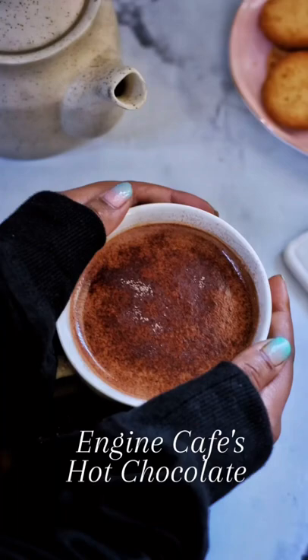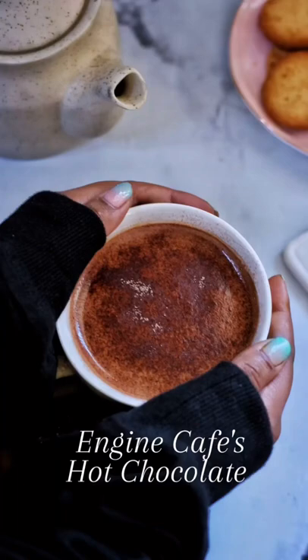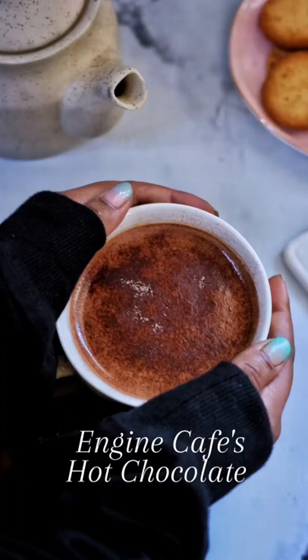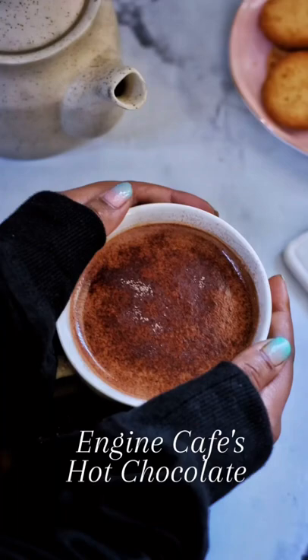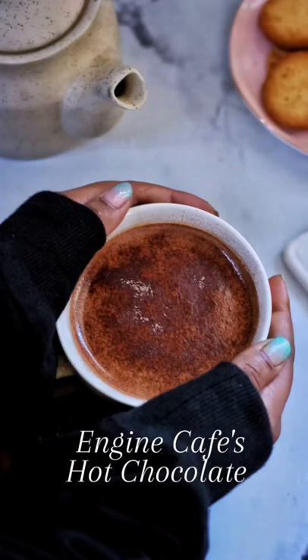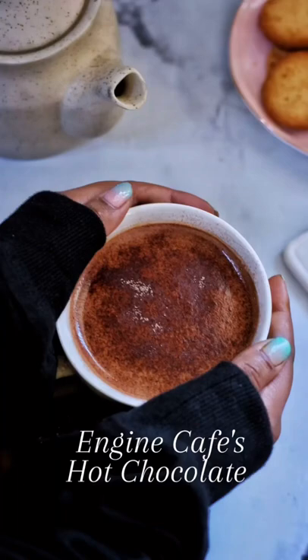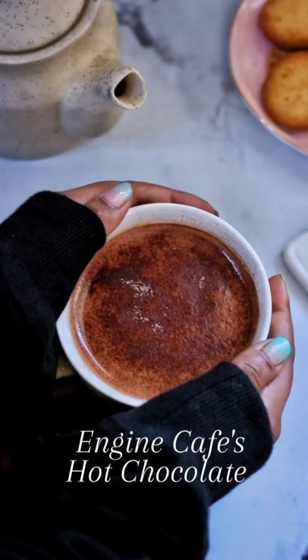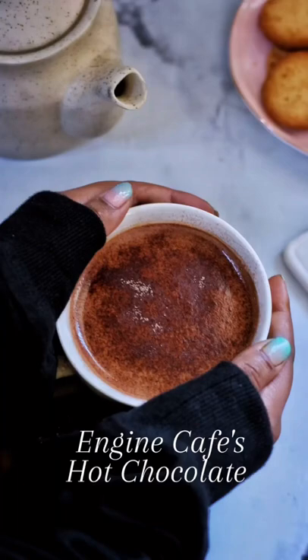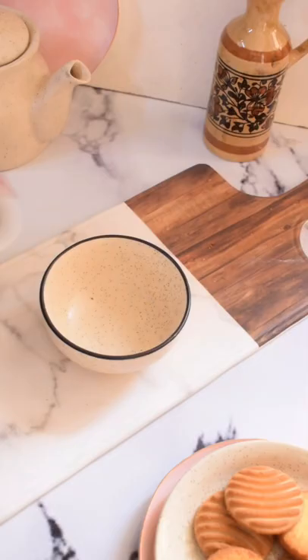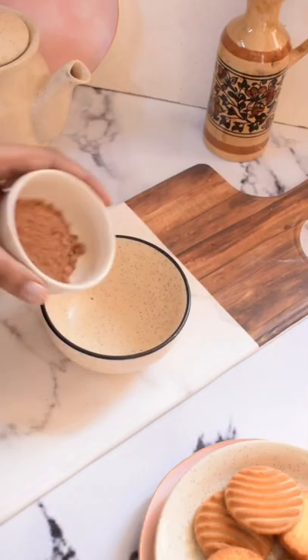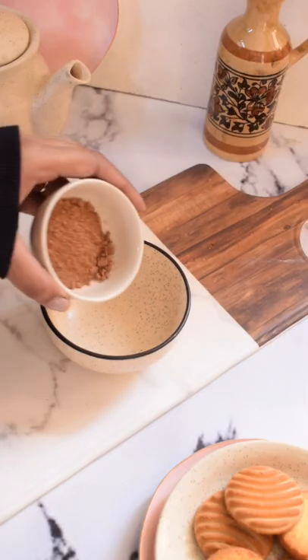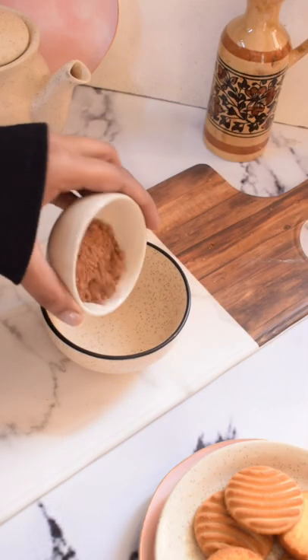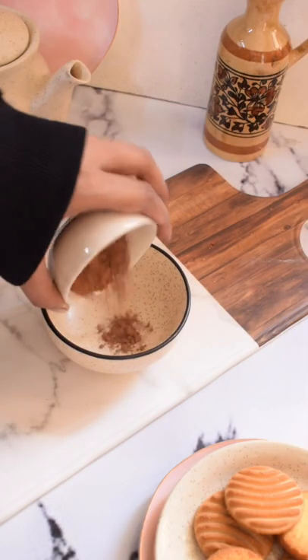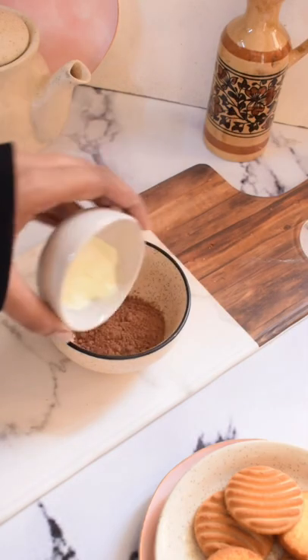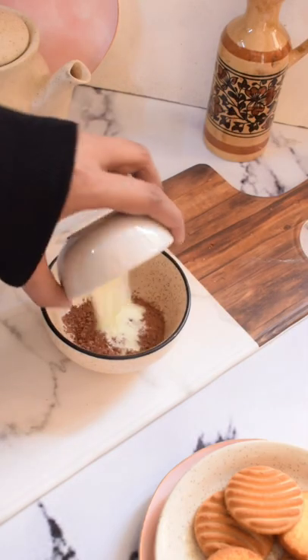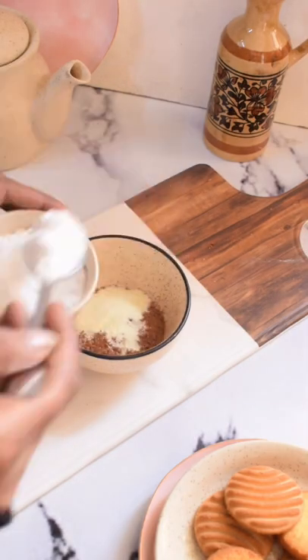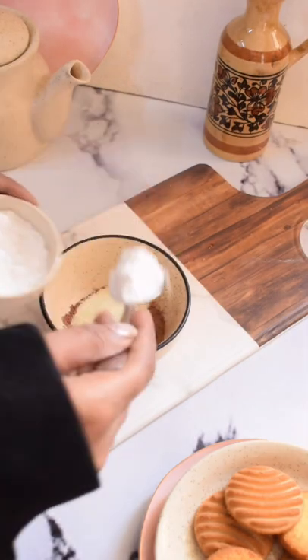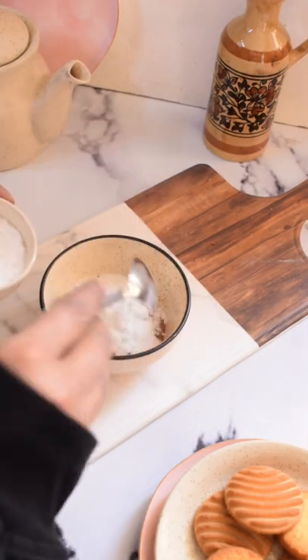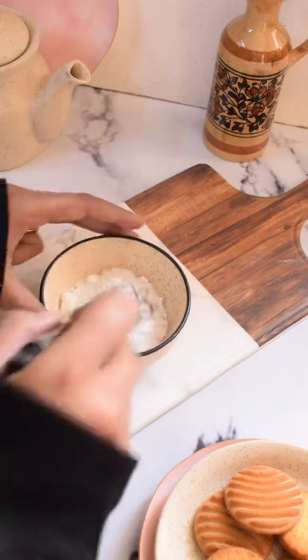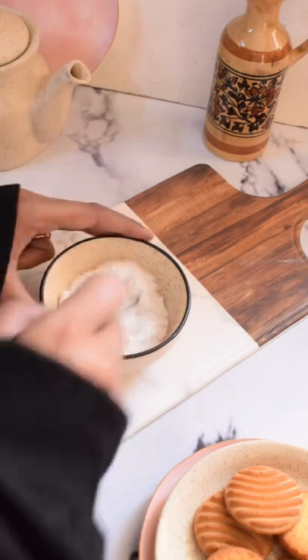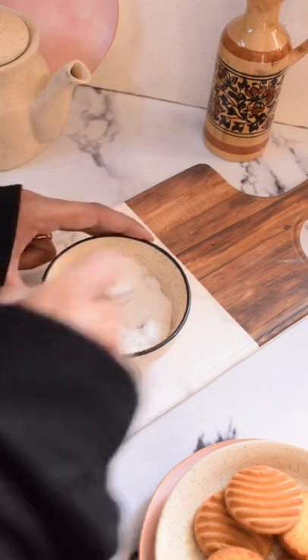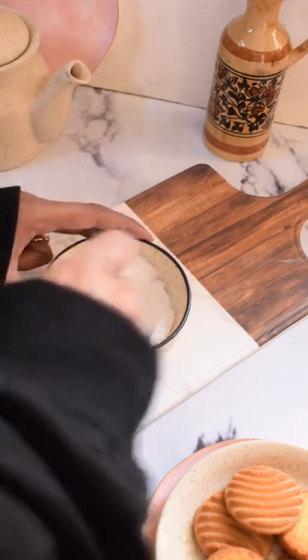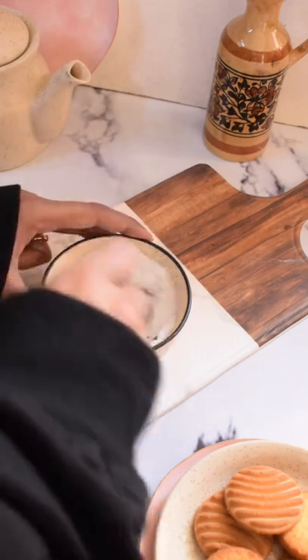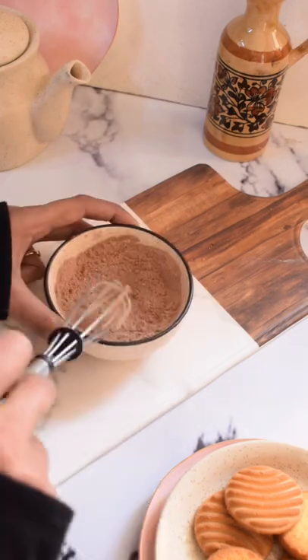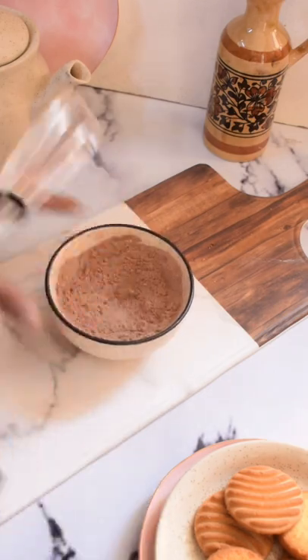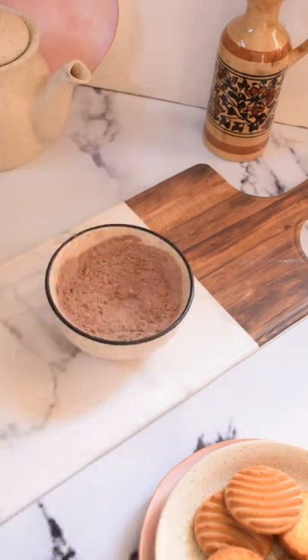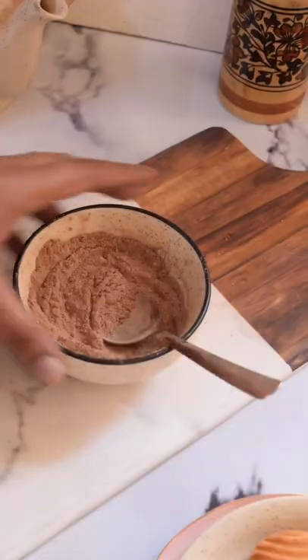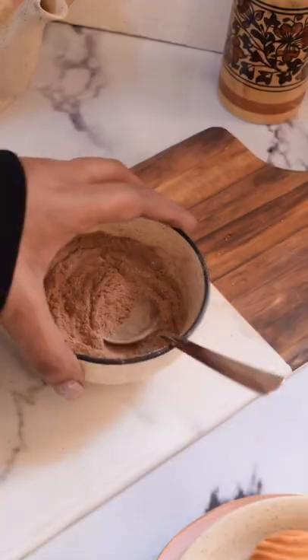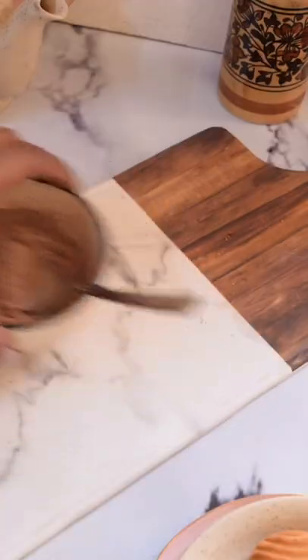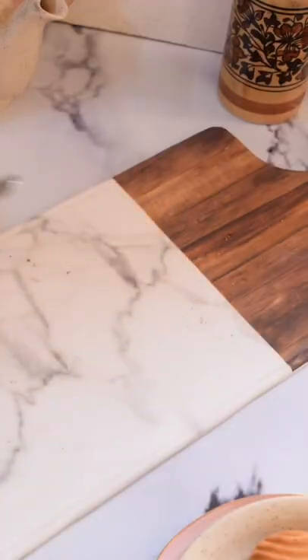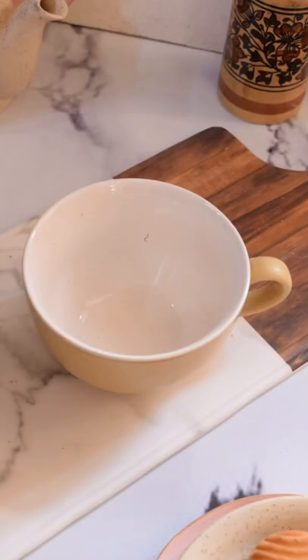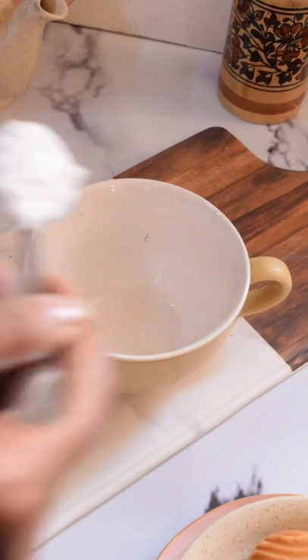Let's start by making our own drinking chocolate powder at home. Mix in cocoa powder, milk powder, and powdered sugar in a bowl. Keep it aside.